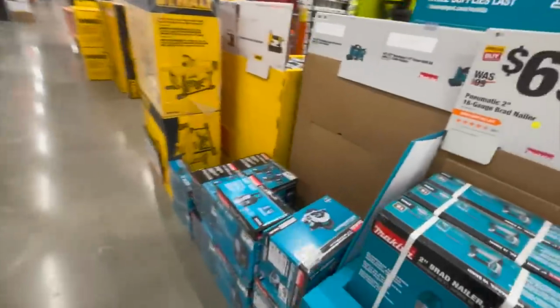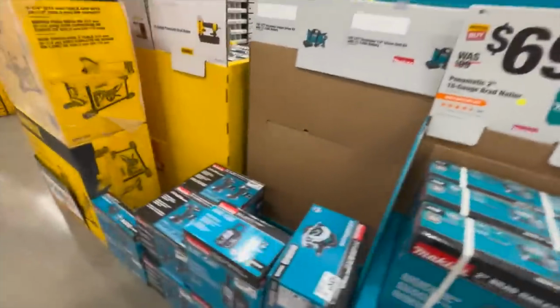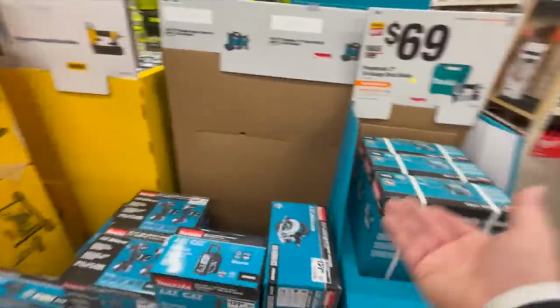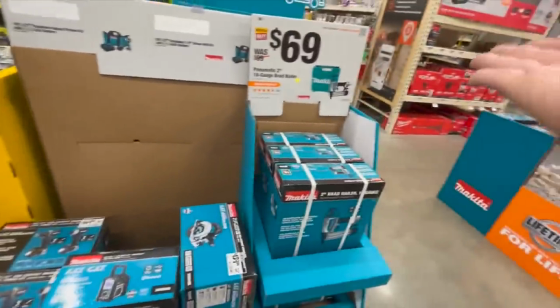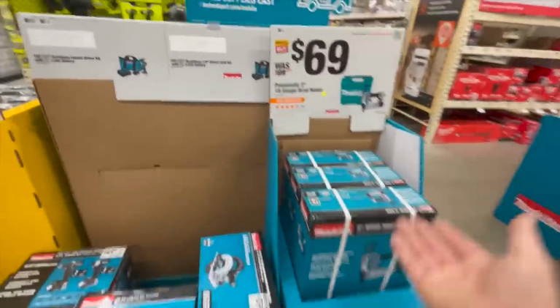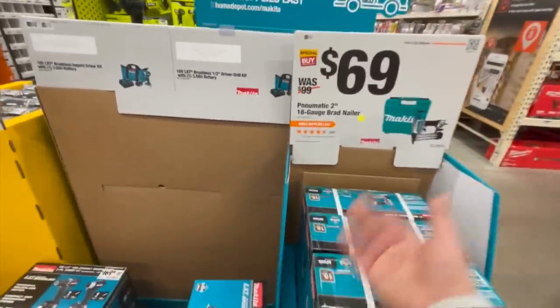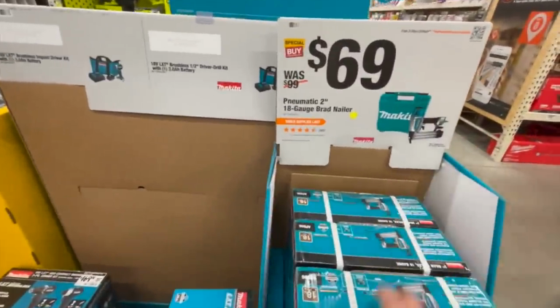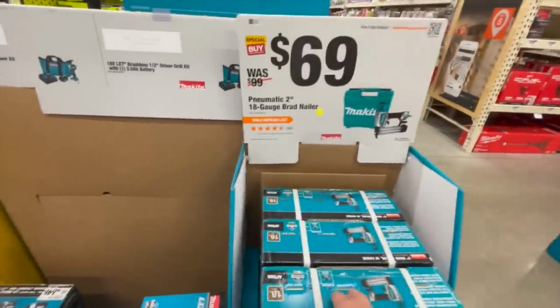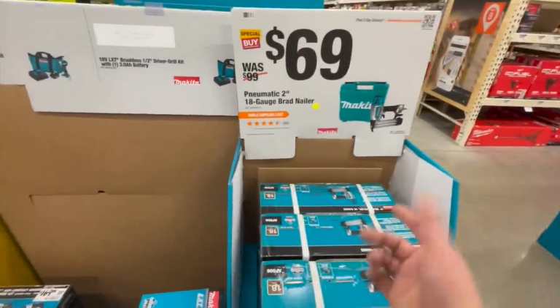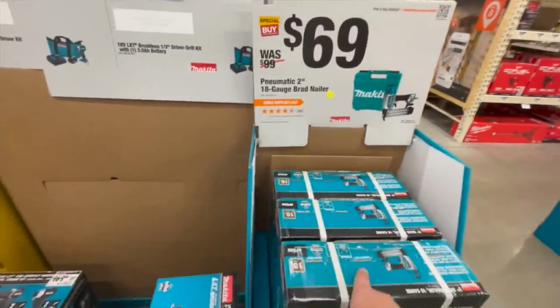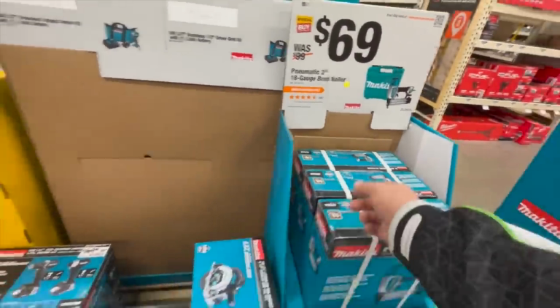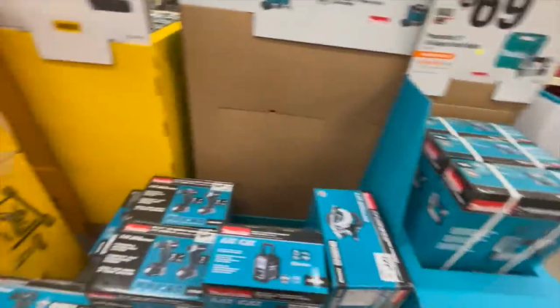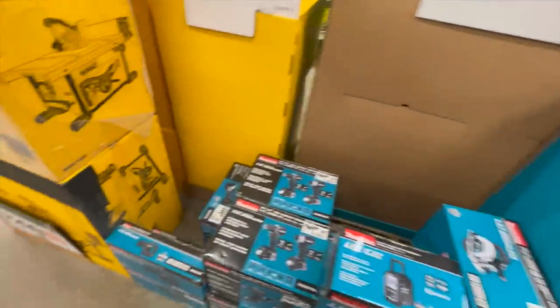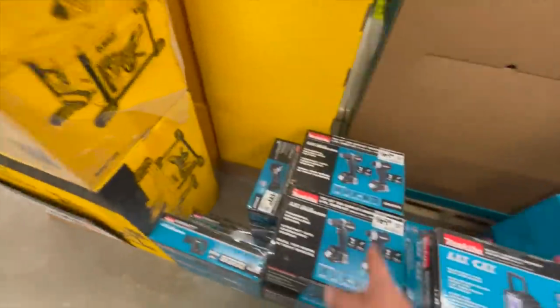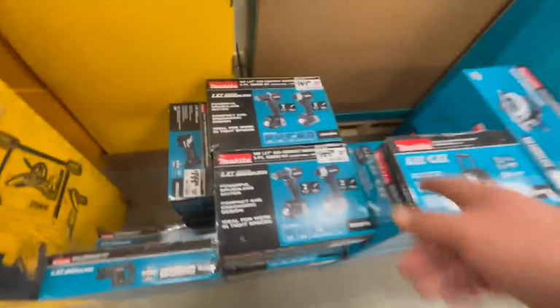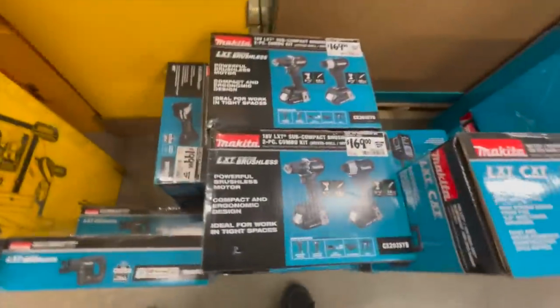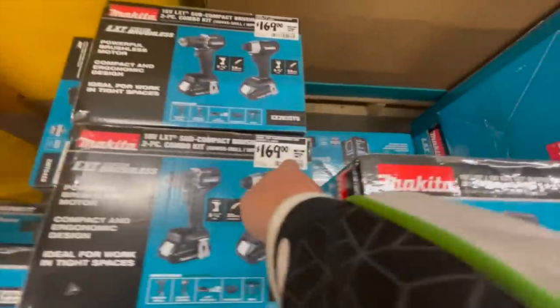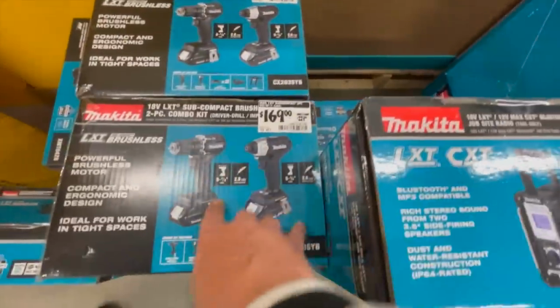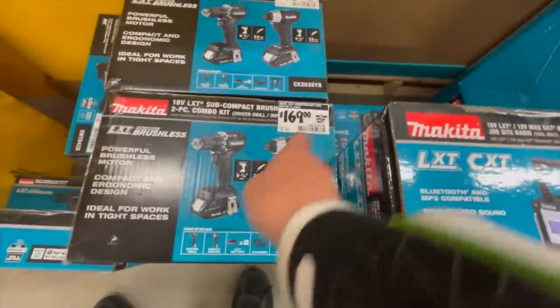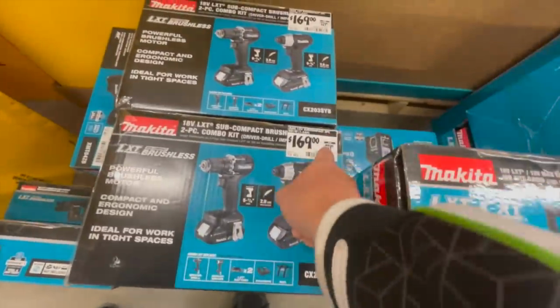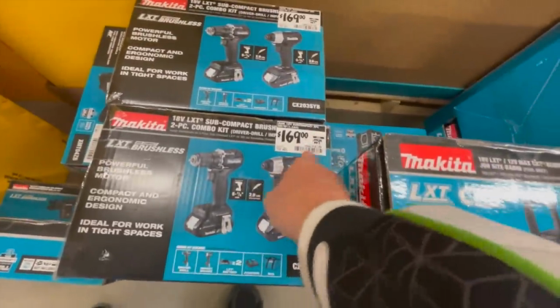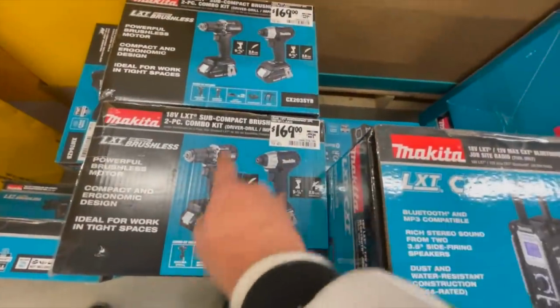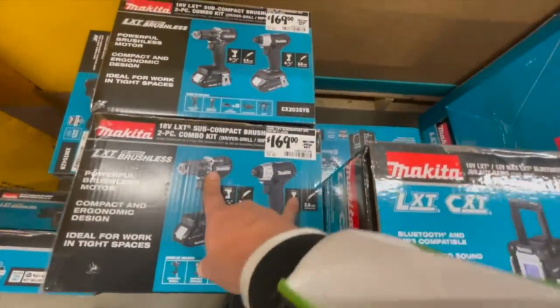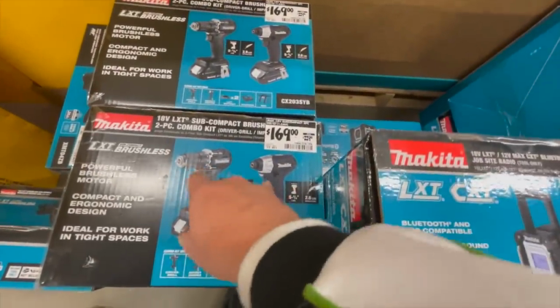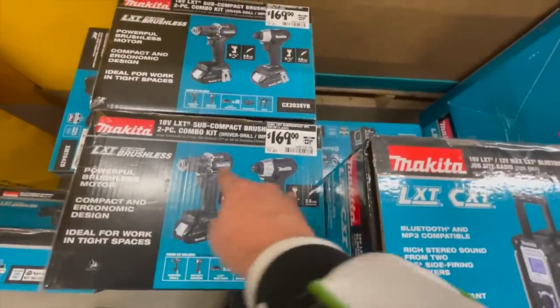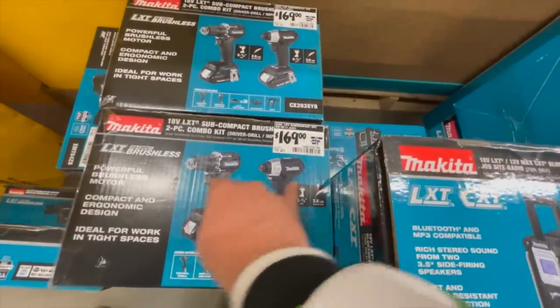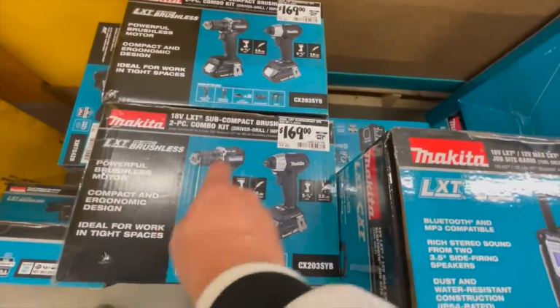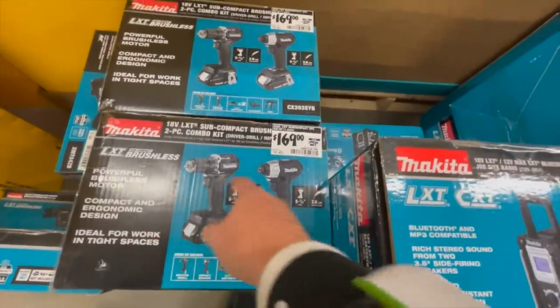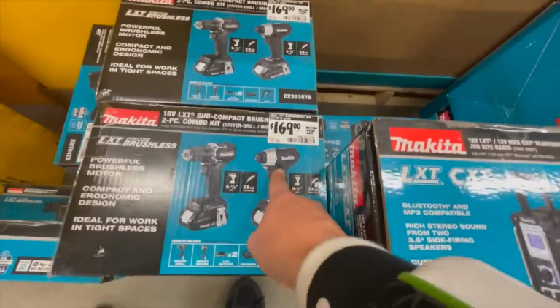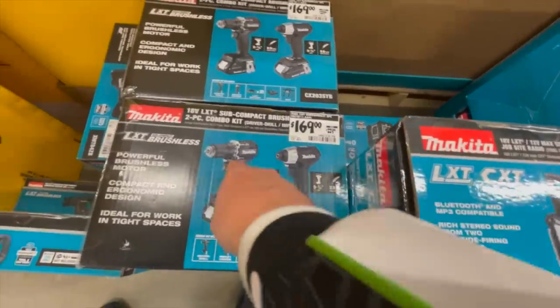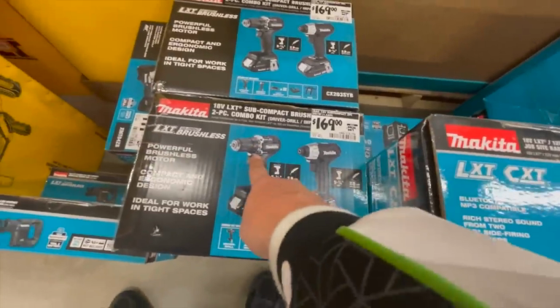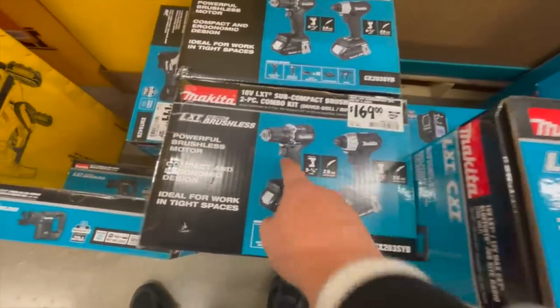Makita stuff: $69 for their 2-inch 18-gauge pneumatic nailer. $169, was $229, for their subcompact drill driver and impact driver — I've done videos on that already.